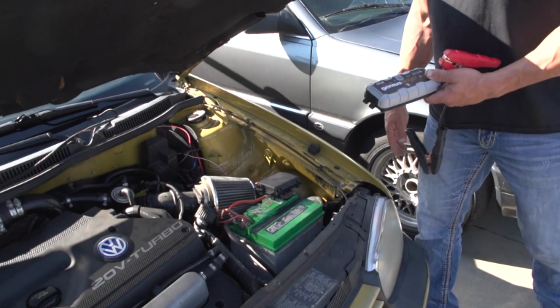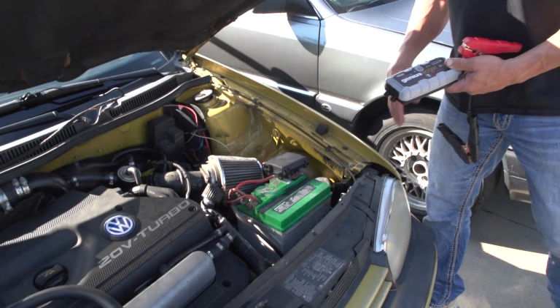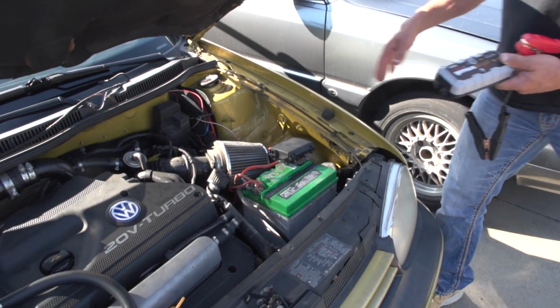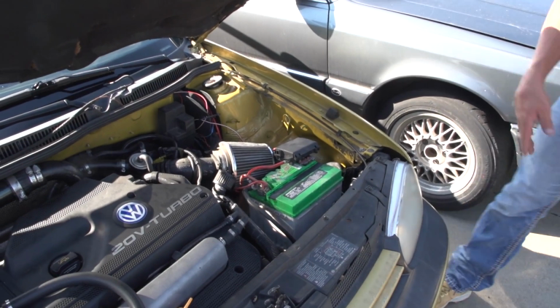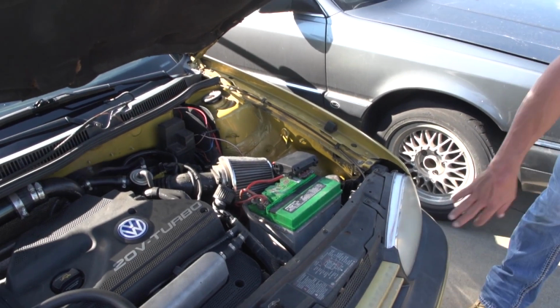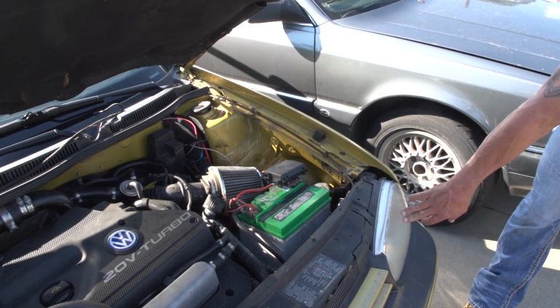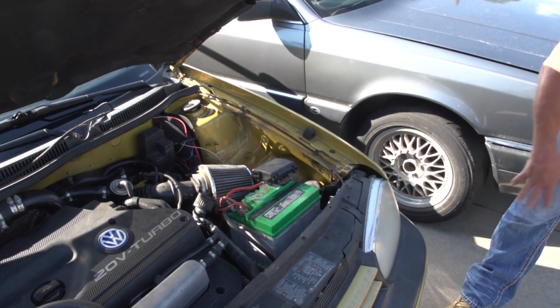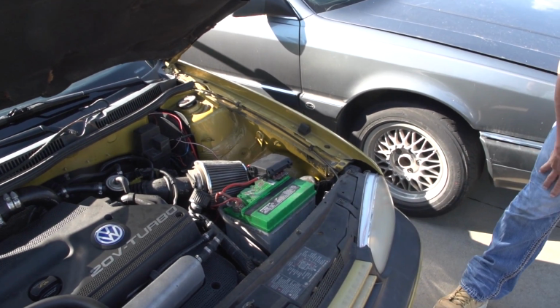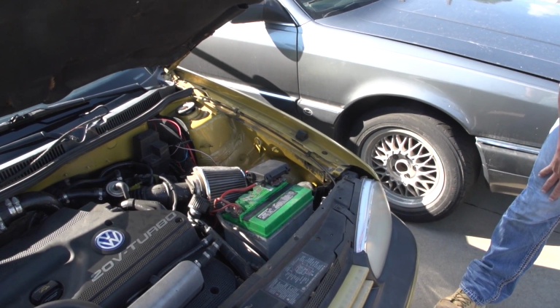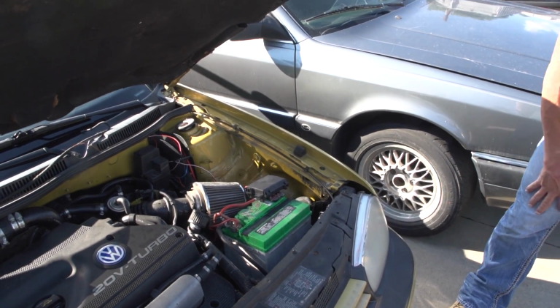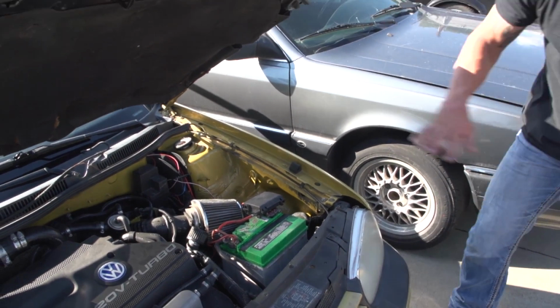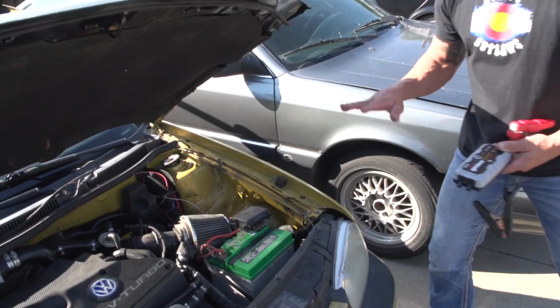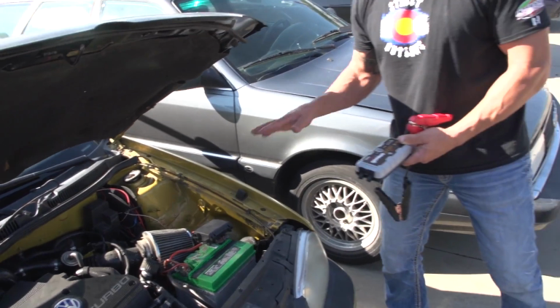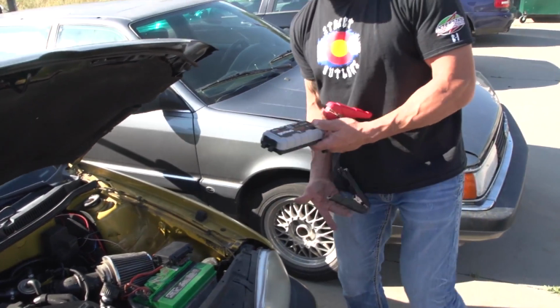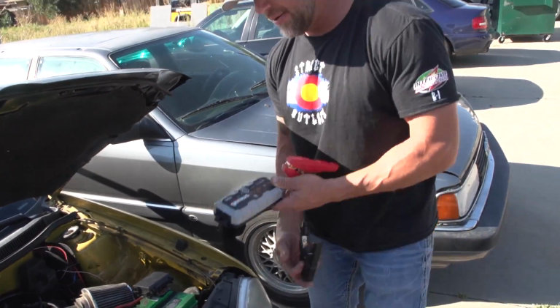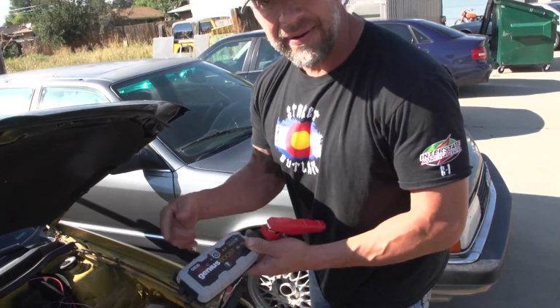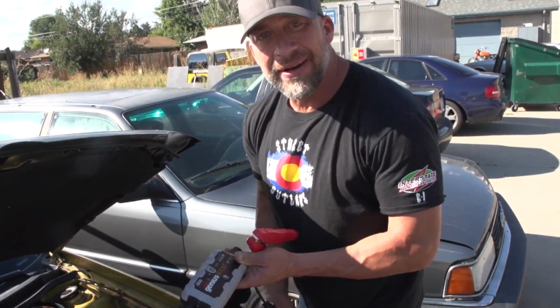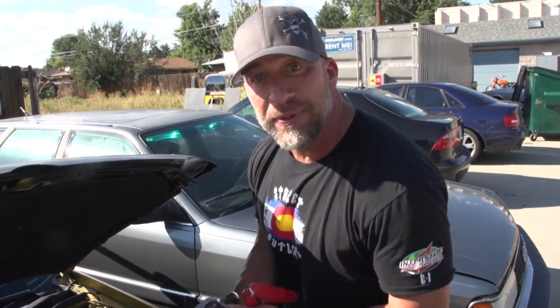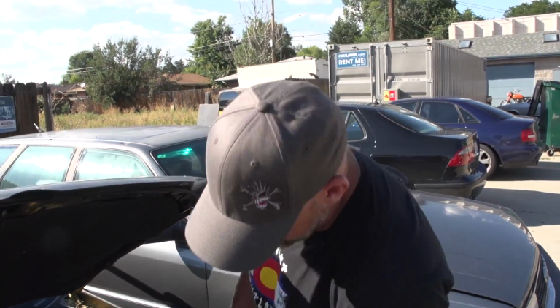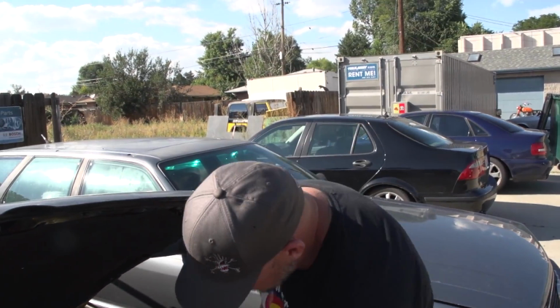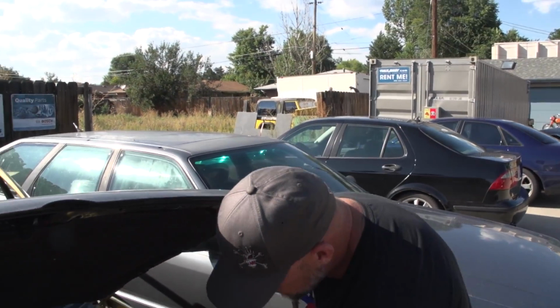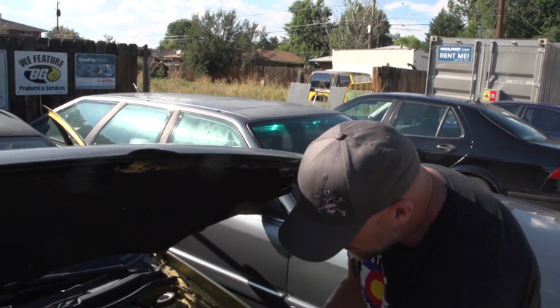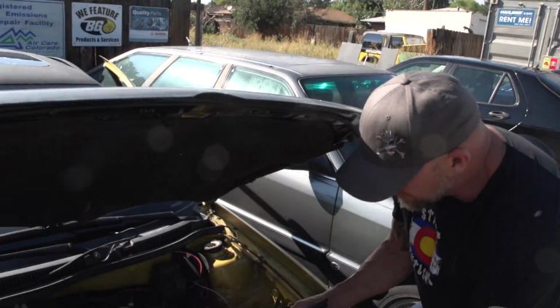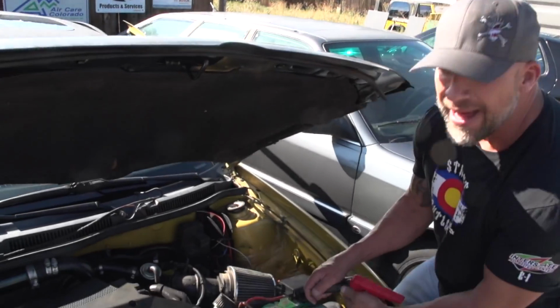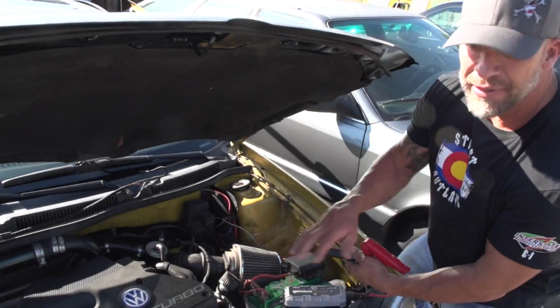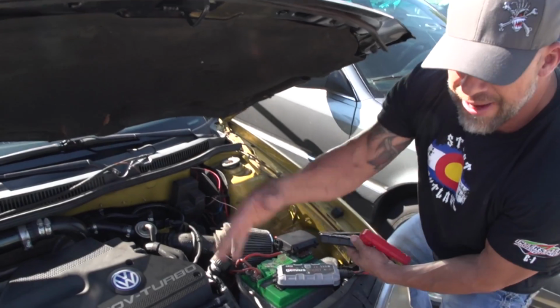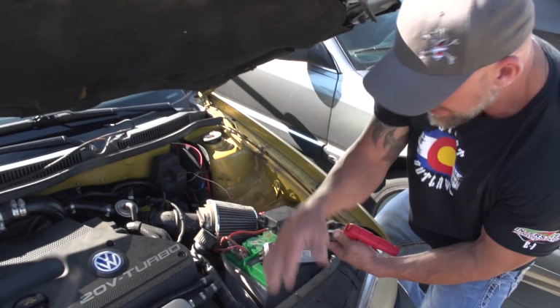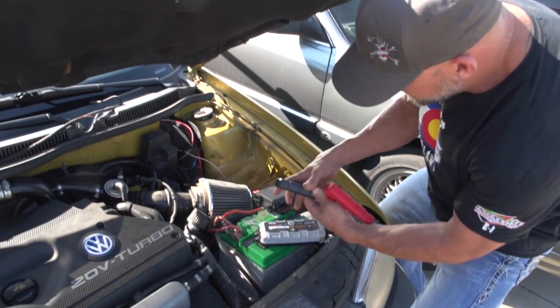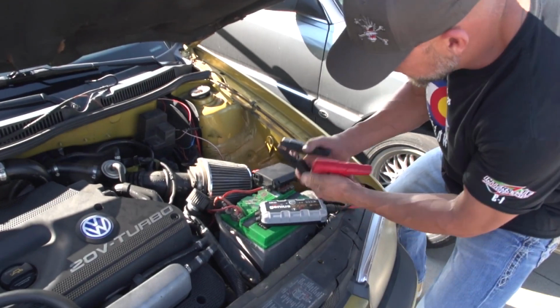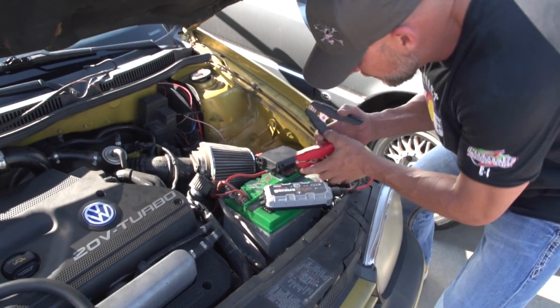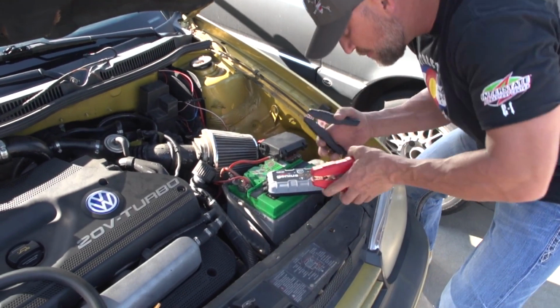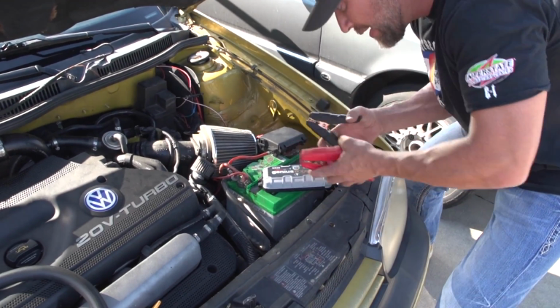No. Nothing. Any lights? No. Nothing. Absolutely nothing on here. Here you go — let's put this thing to work. It reads absolutely no battery, no lights, no nothing. Let's plug it in here.